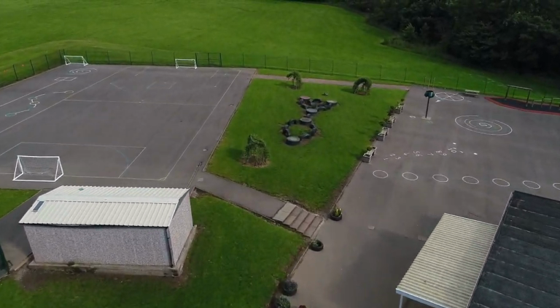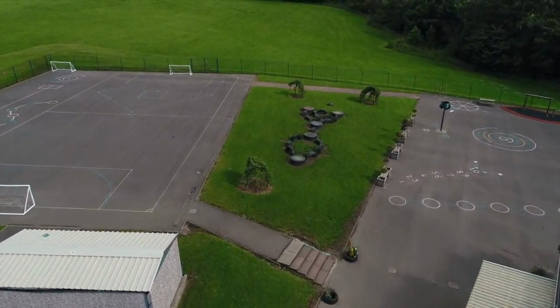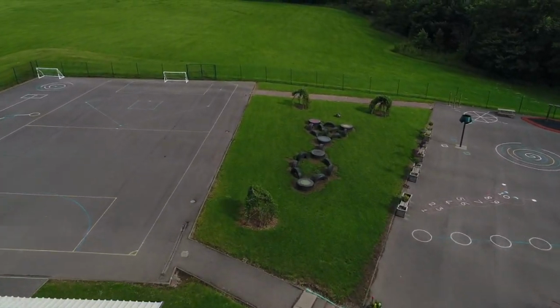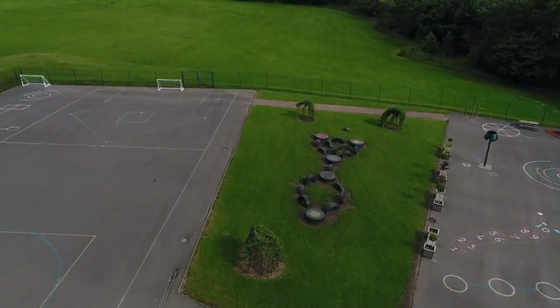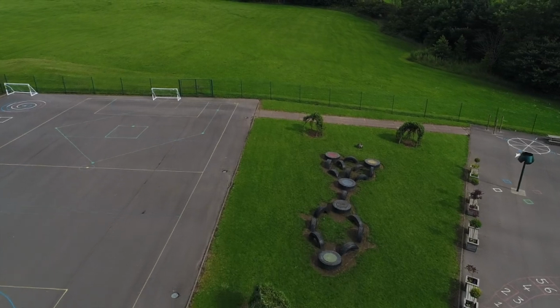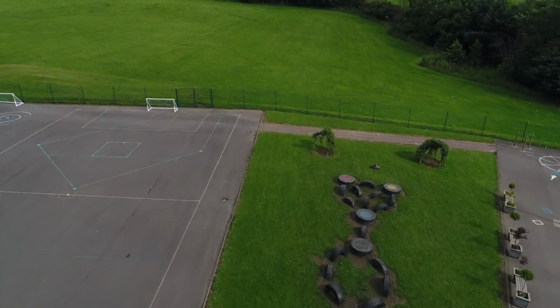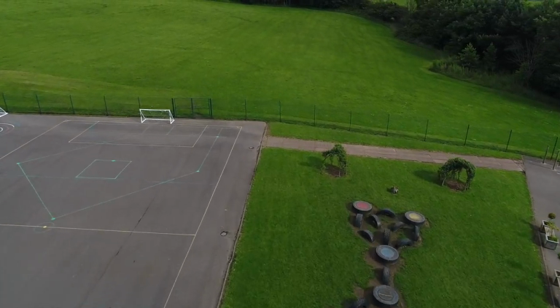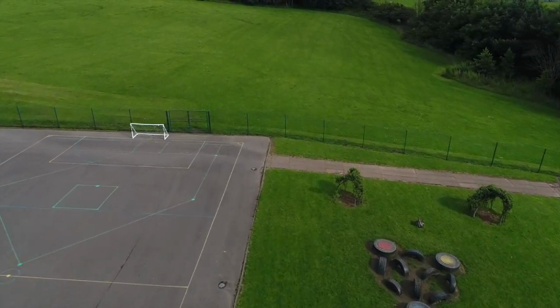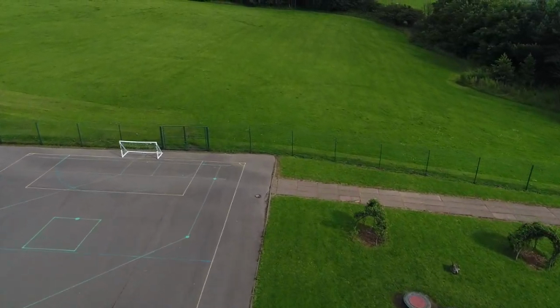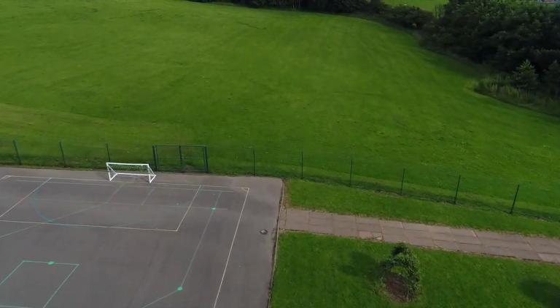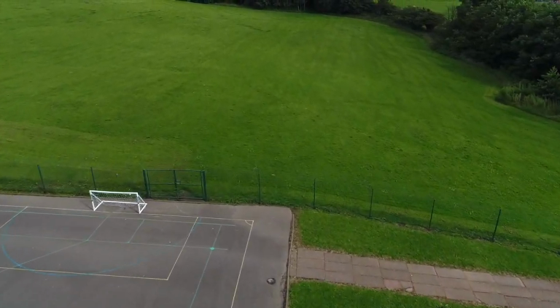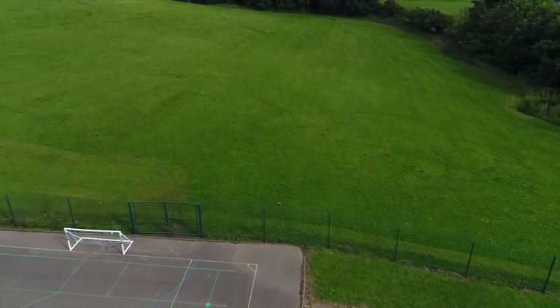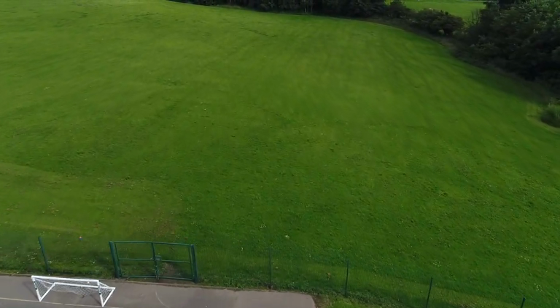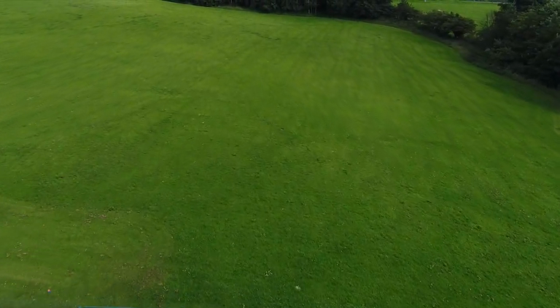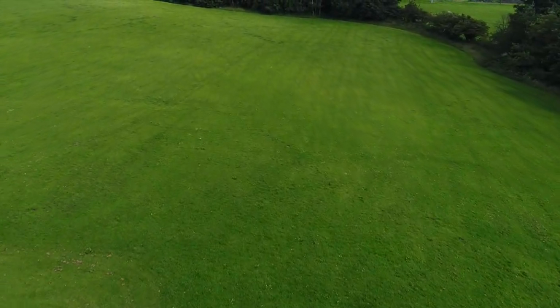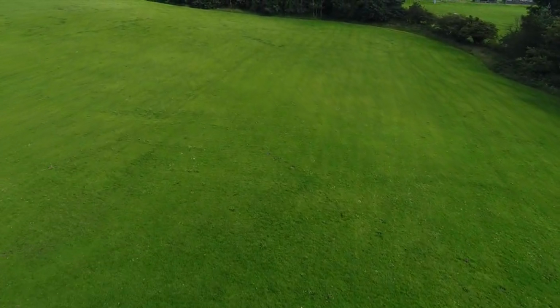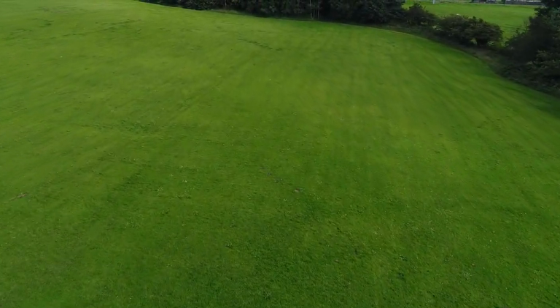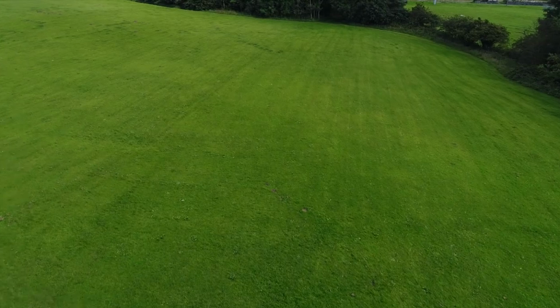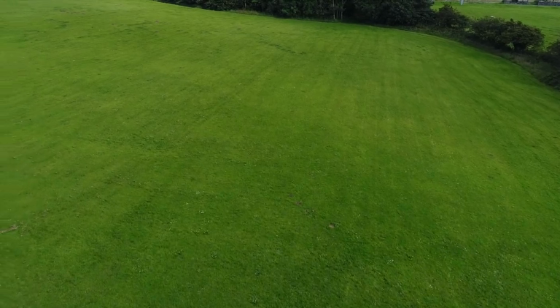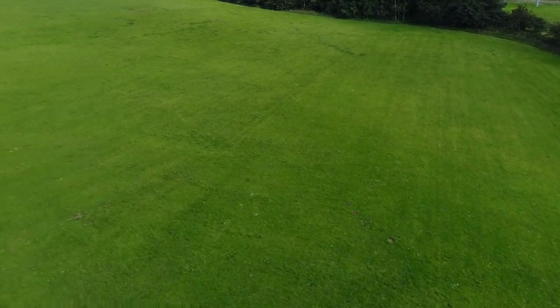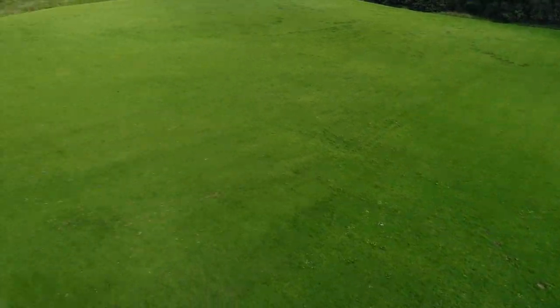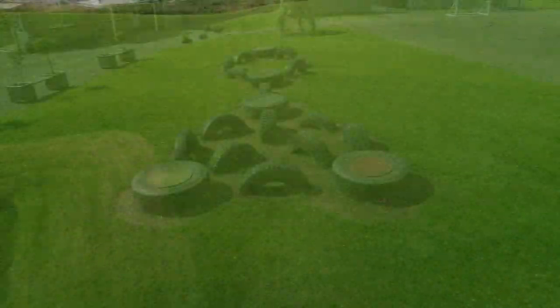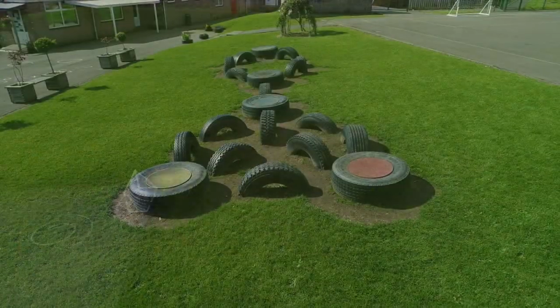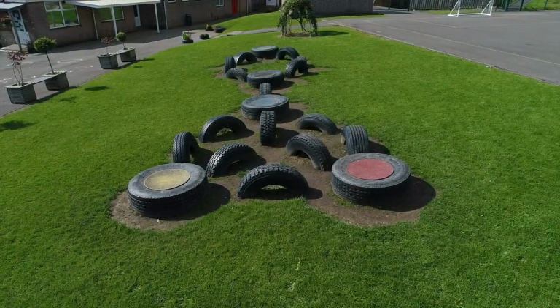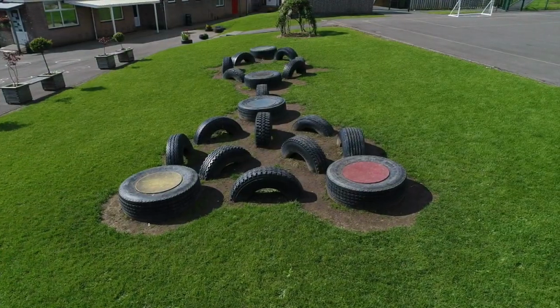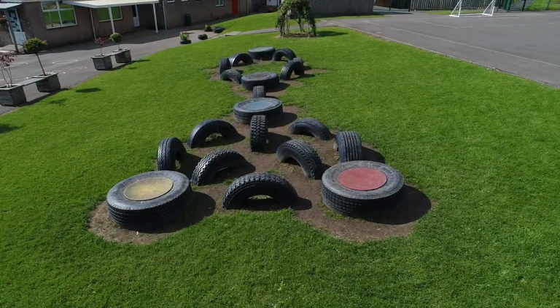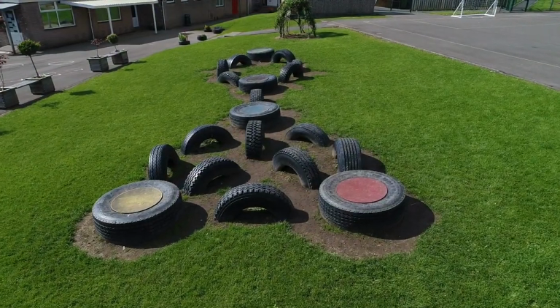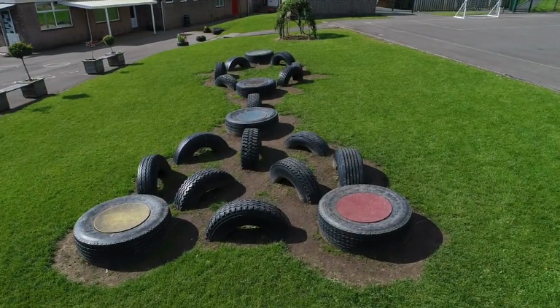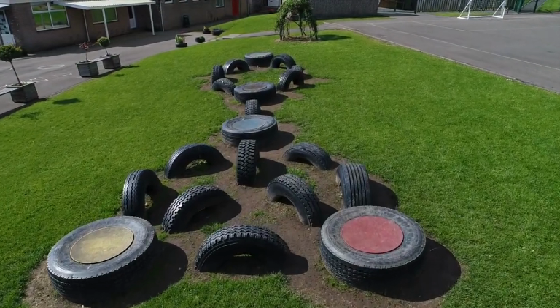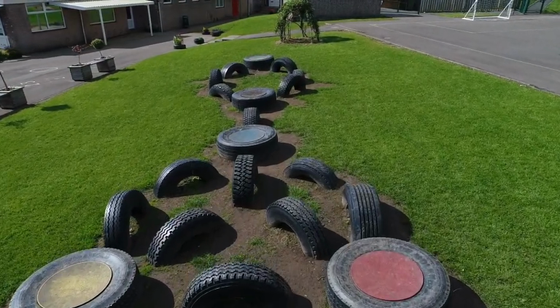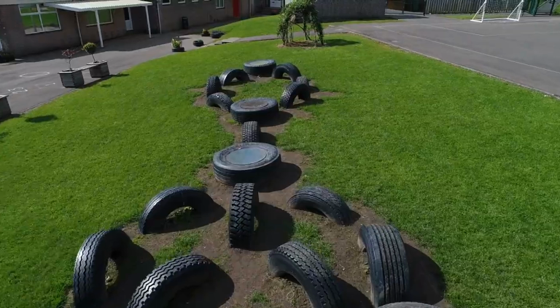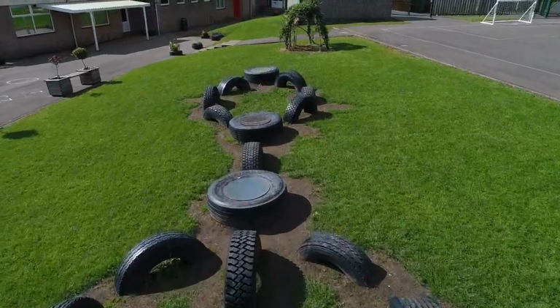Every day we use the playground to play football. Every year we use the field for sports day. The younger ones love playing on the tyres.